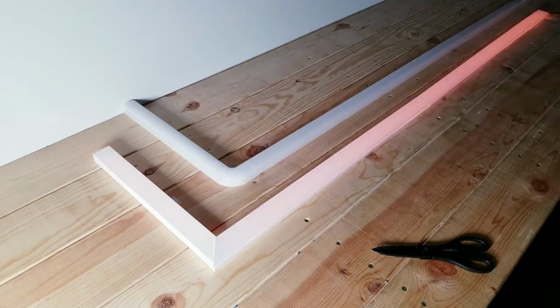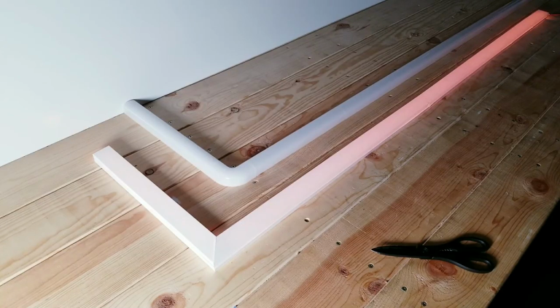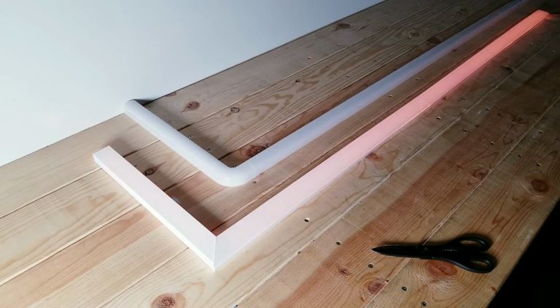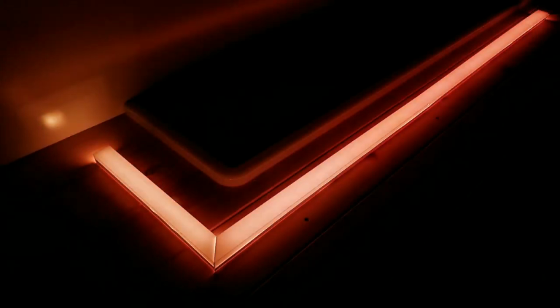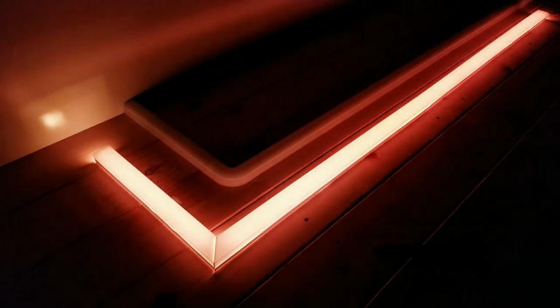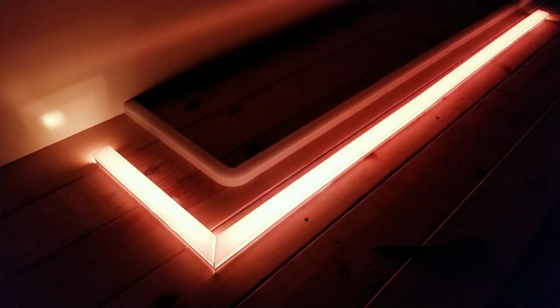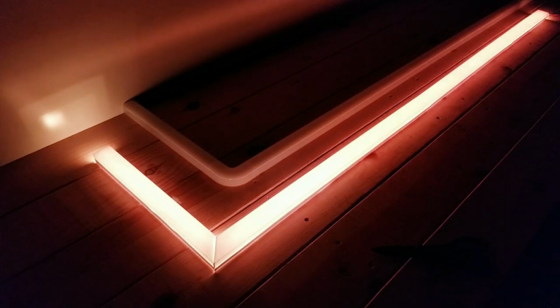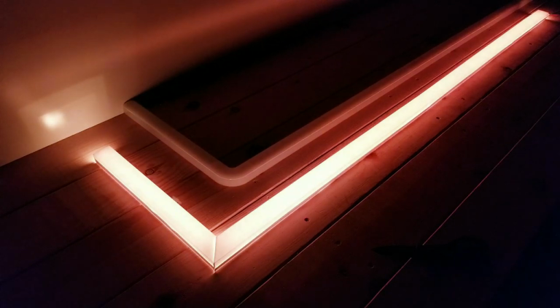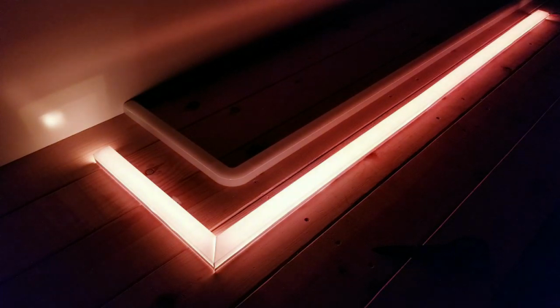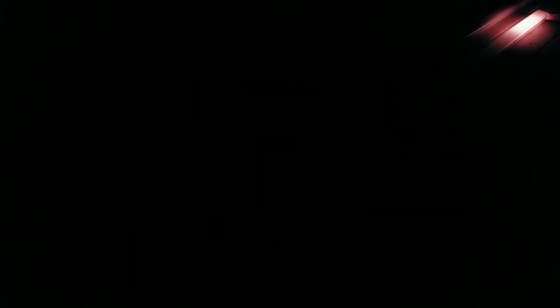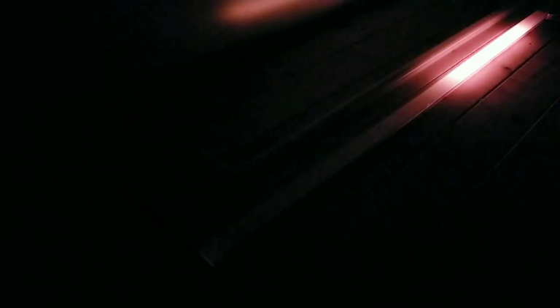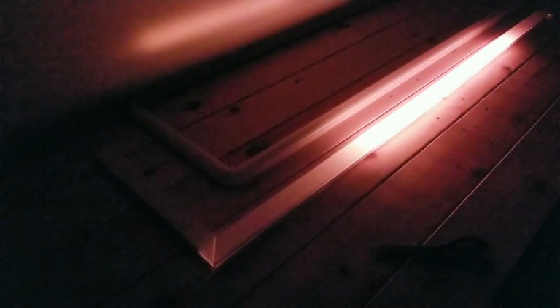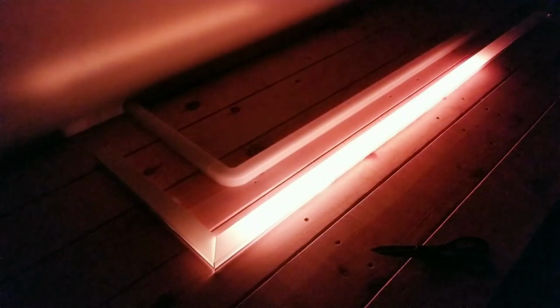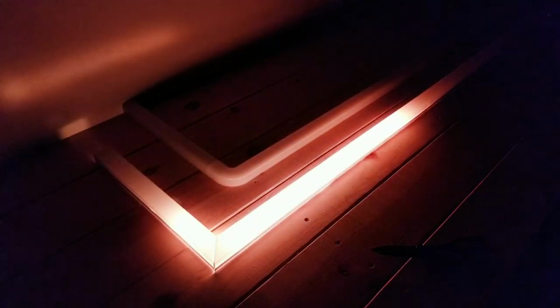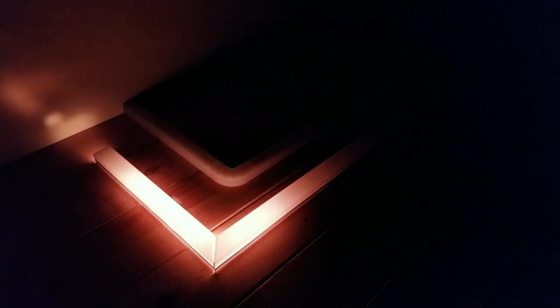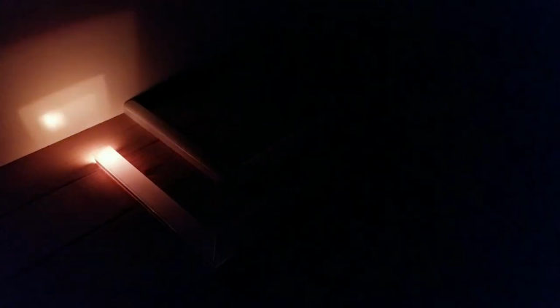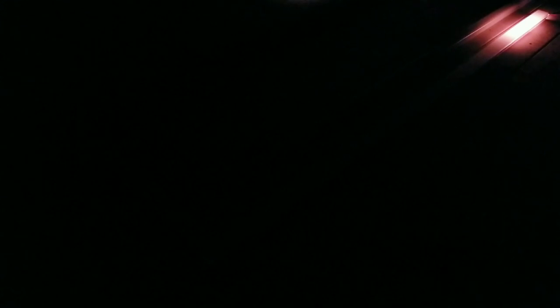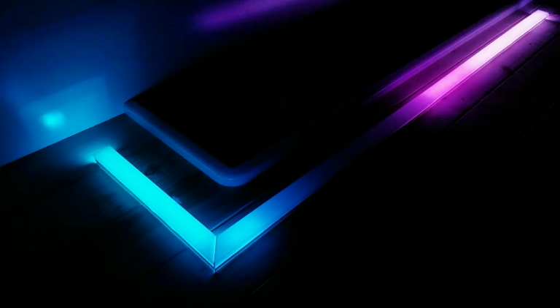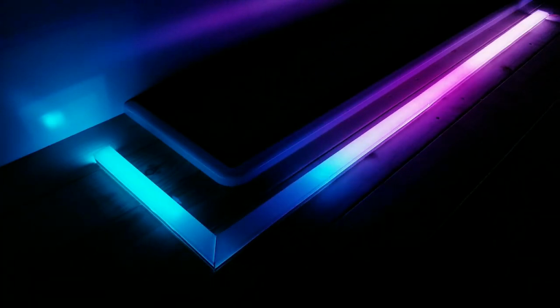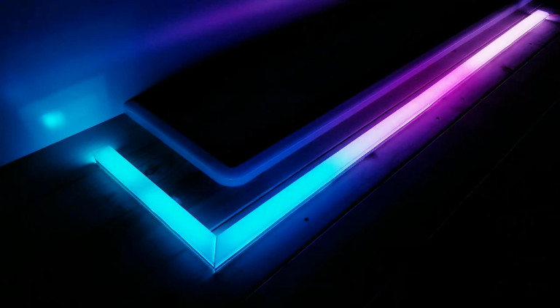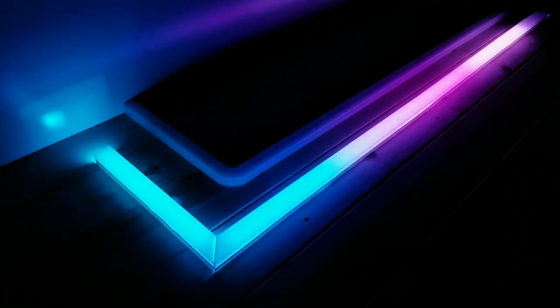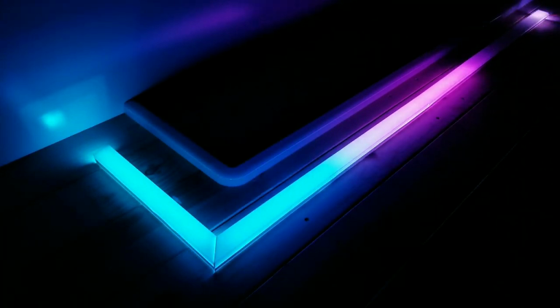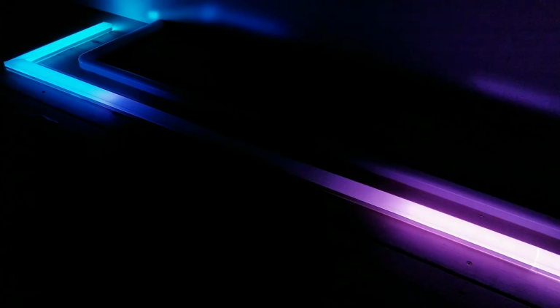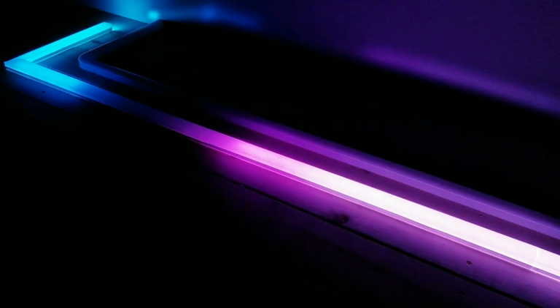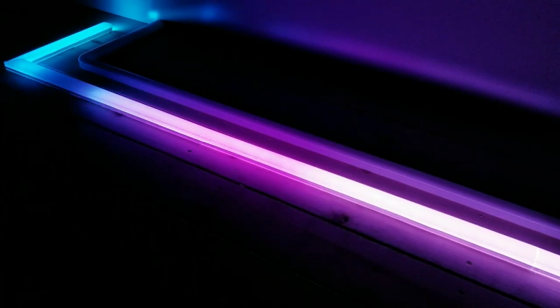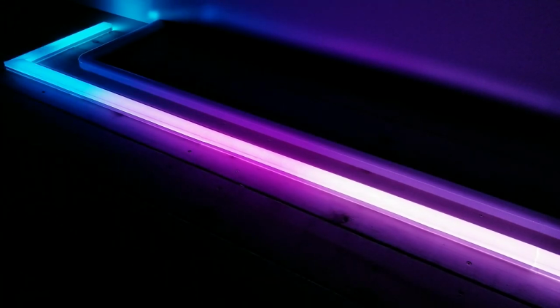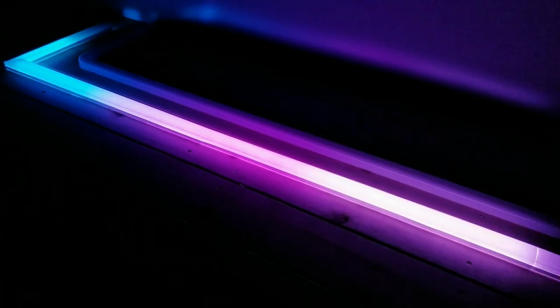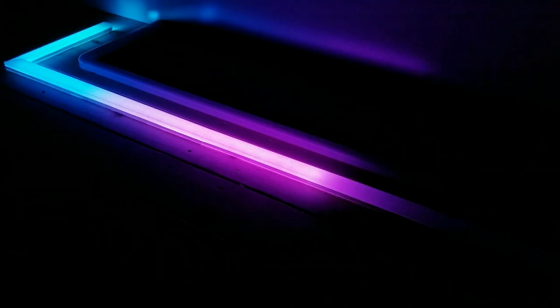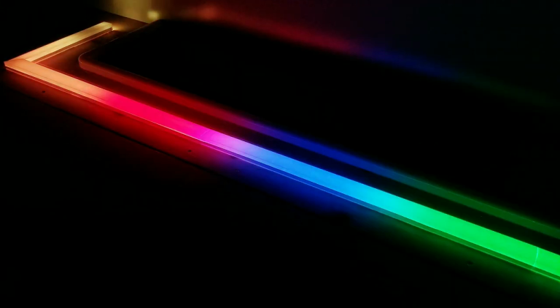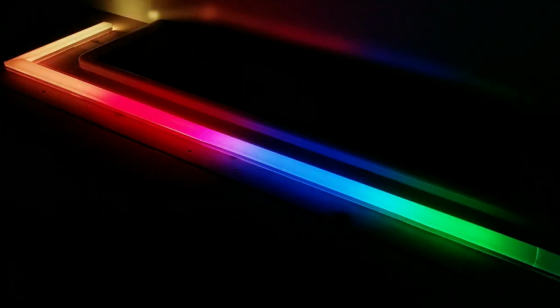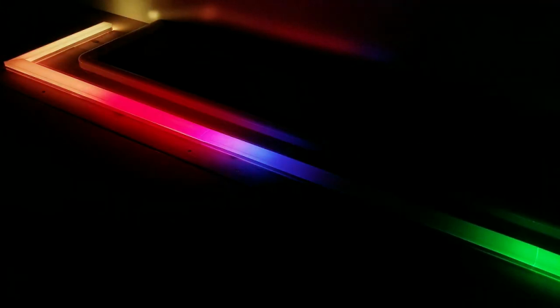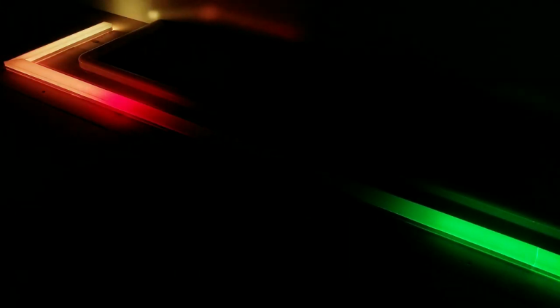I initially thought the poster board material was going to be a little too thick and not let enough light through, but when I tested it out it looked just about as good as the paper I used in the previous design. So that just about does it — please feel free to ask me any questions and I hope you enjoy the final pictures and videos.